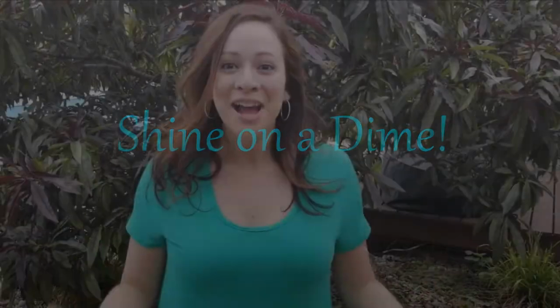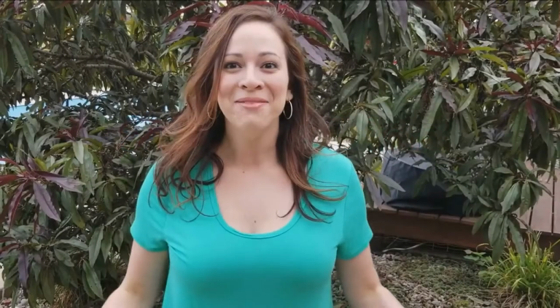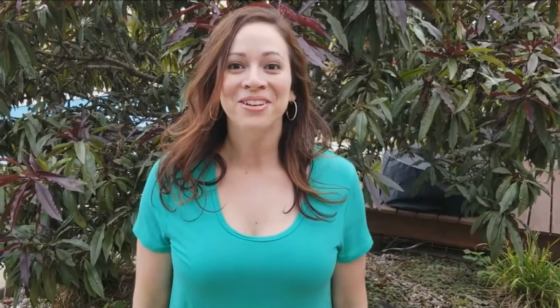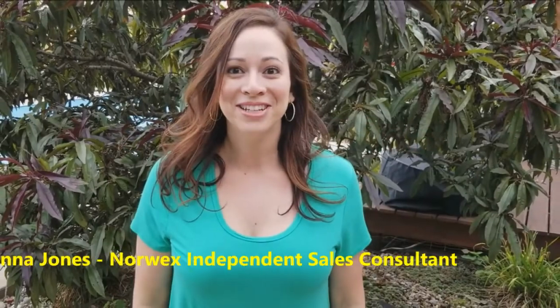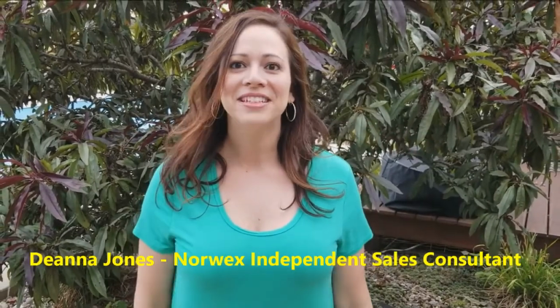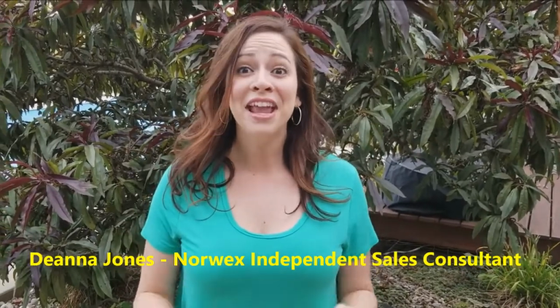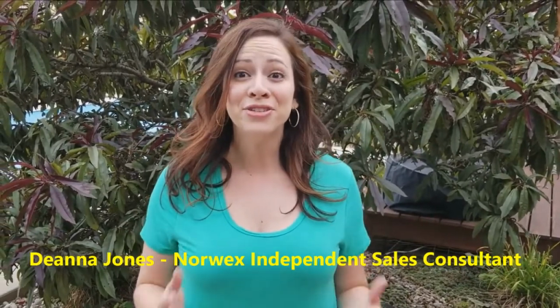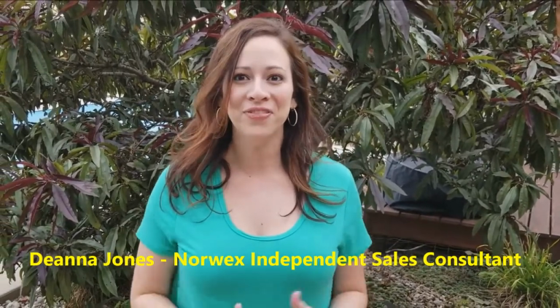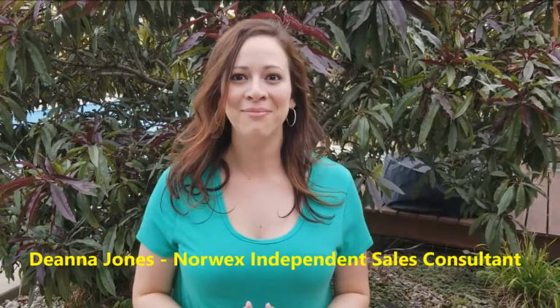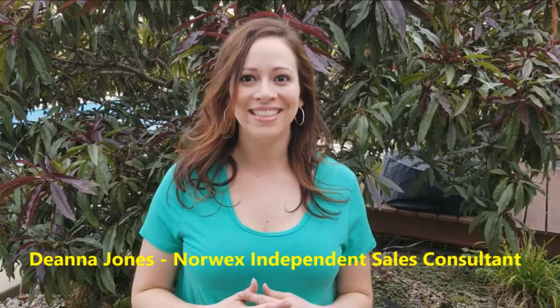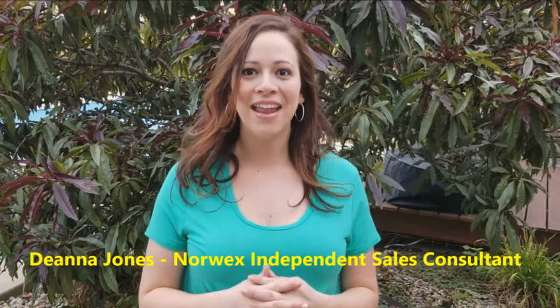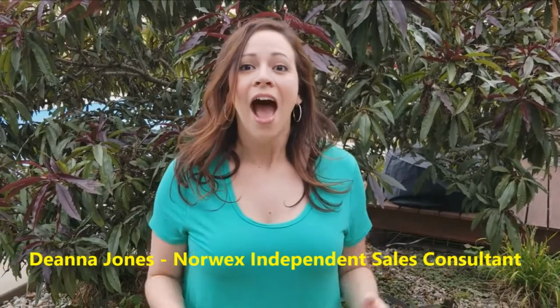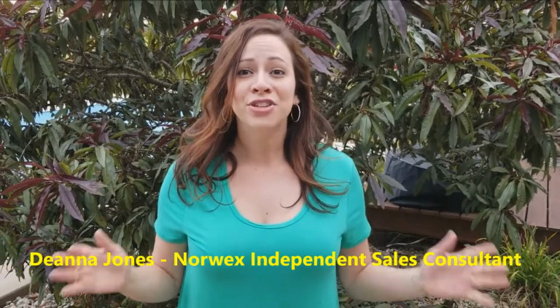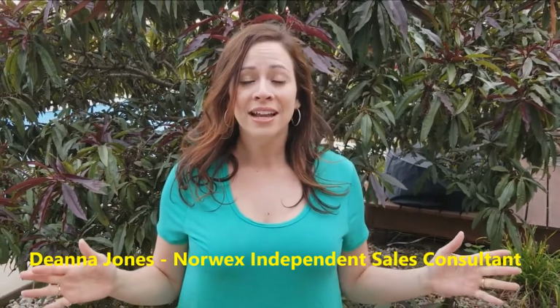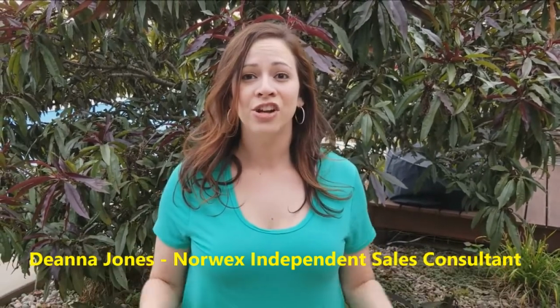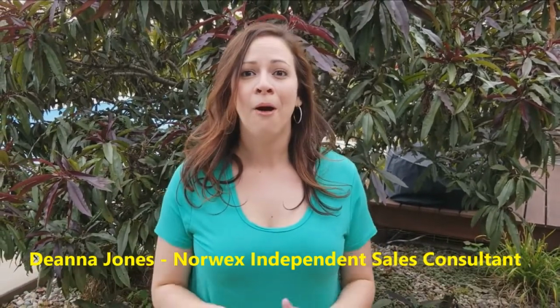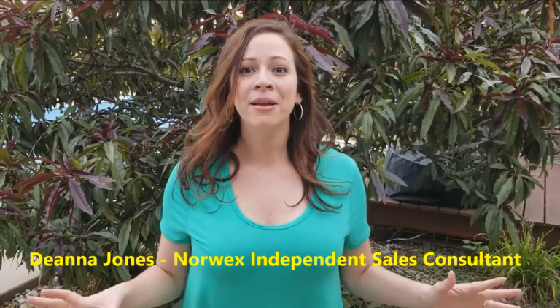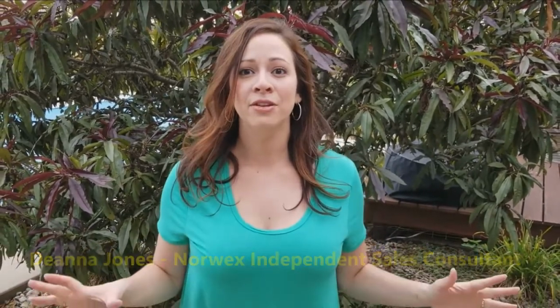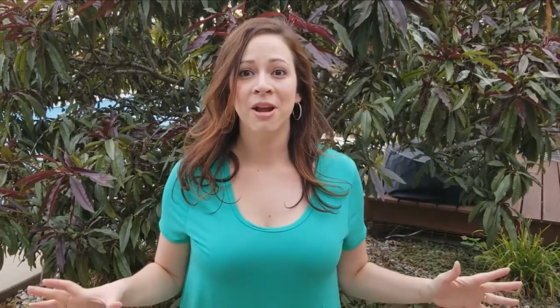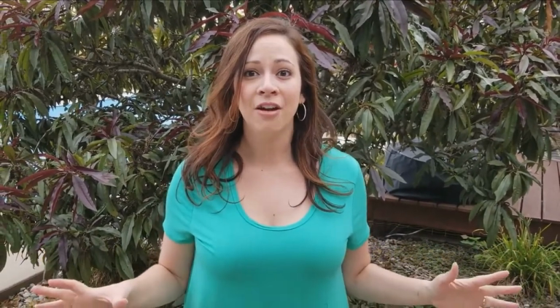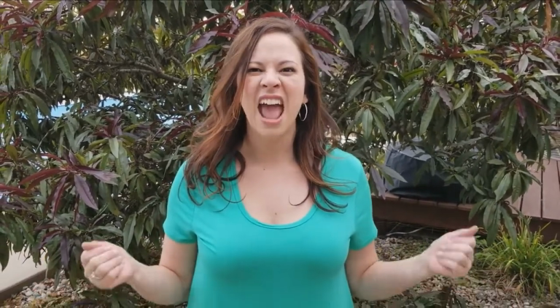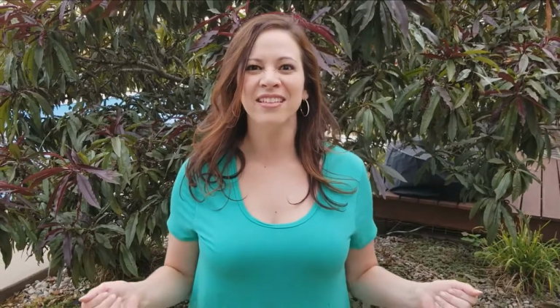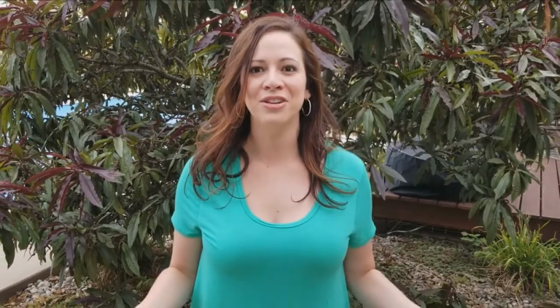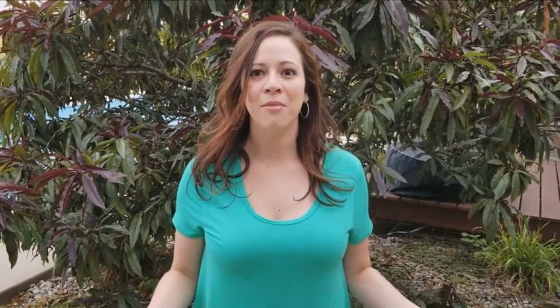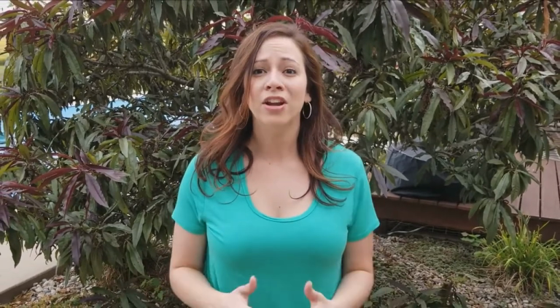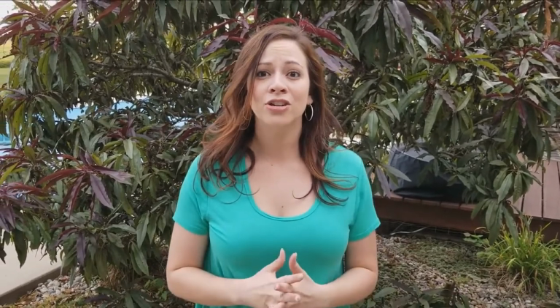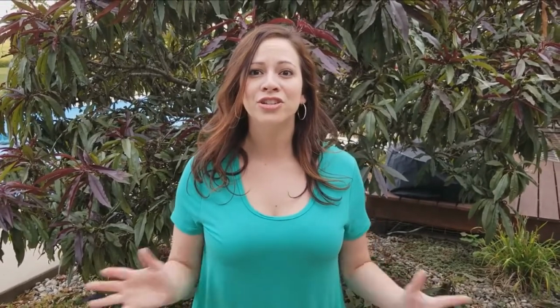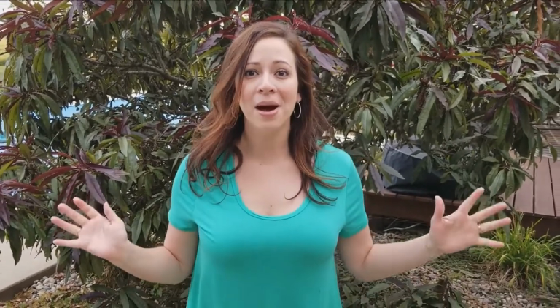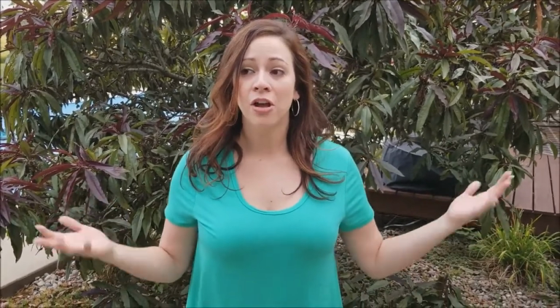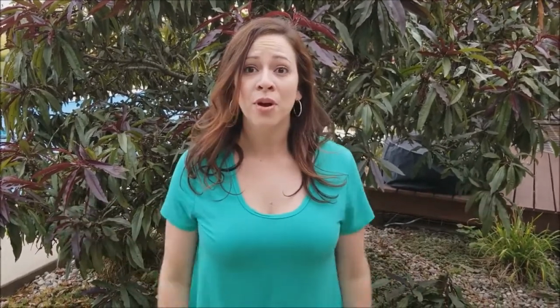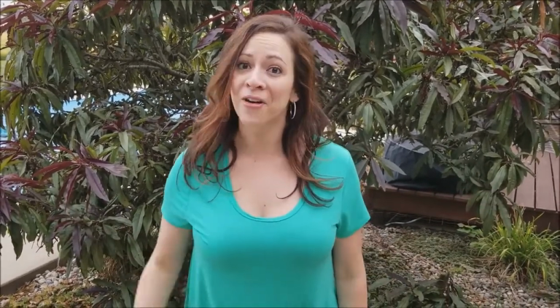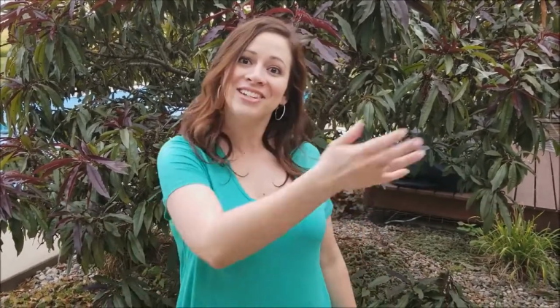I'm Deanna, and I'm going to be your Norwex consultant for this evening. Thank you so much for joining me tonight at this event. I am so excited to show you all the amazing Norwex products and everything that you can do with them. We are going to learn so much — so what are we waiting for? Let's get started.